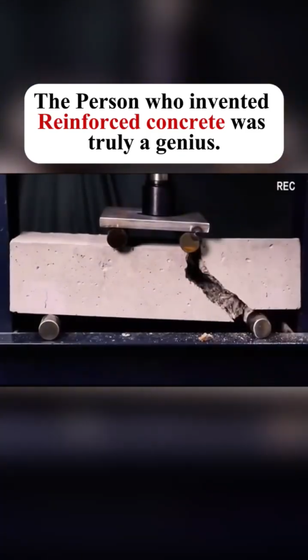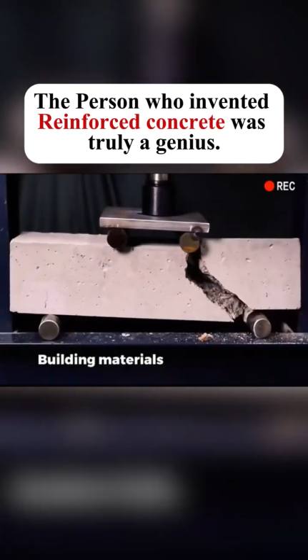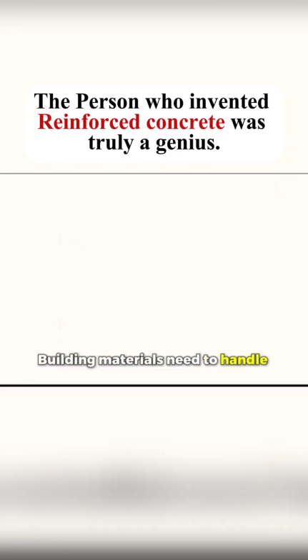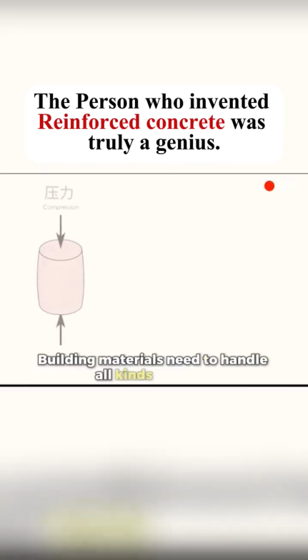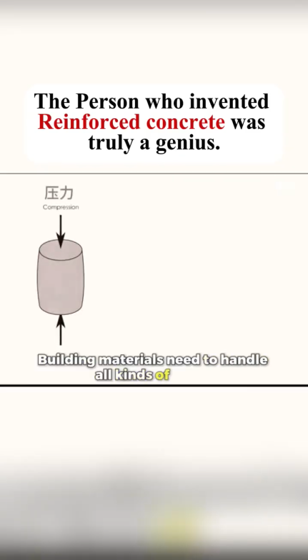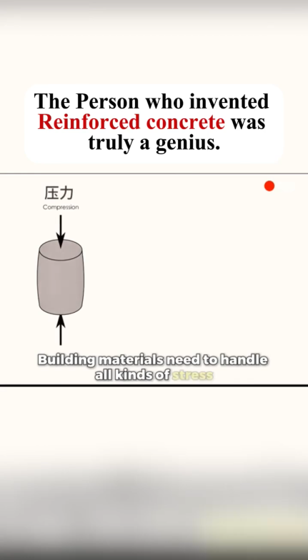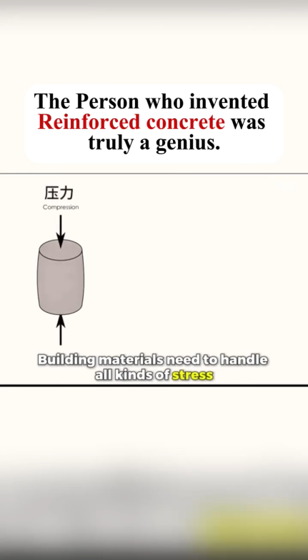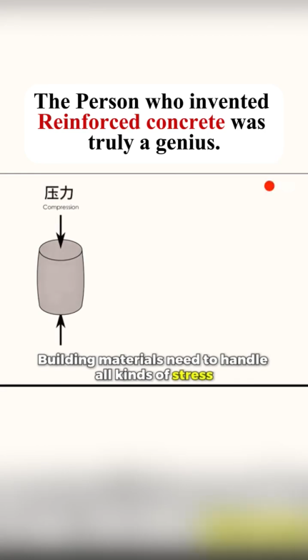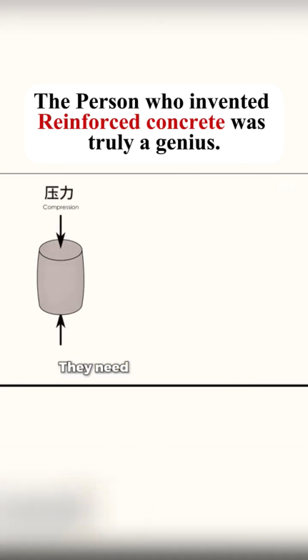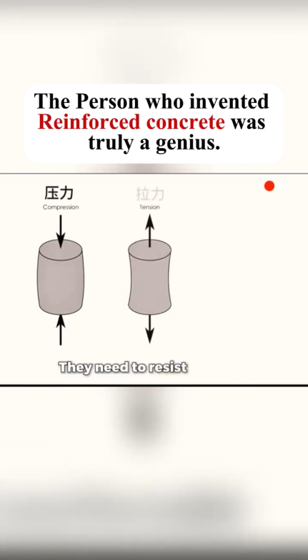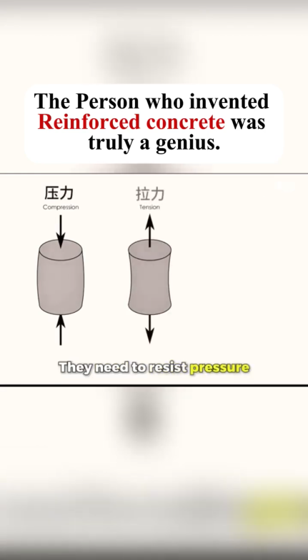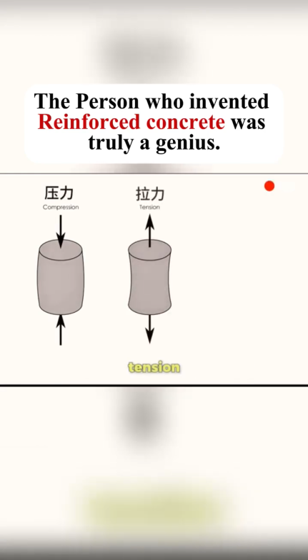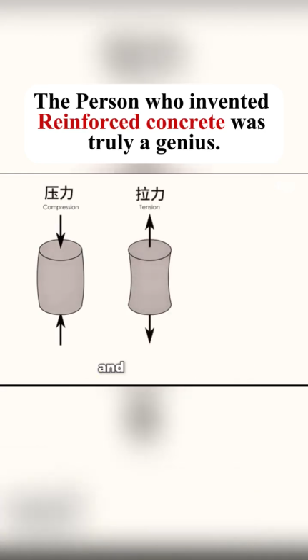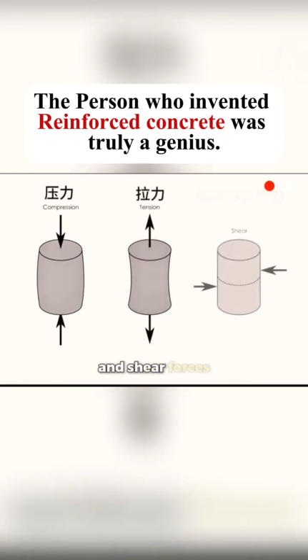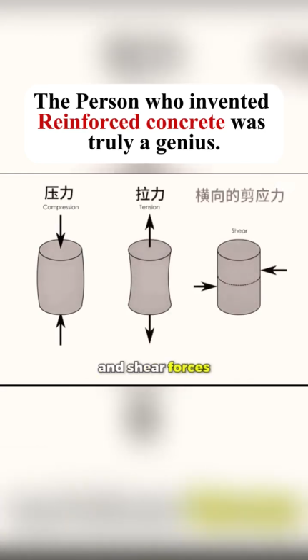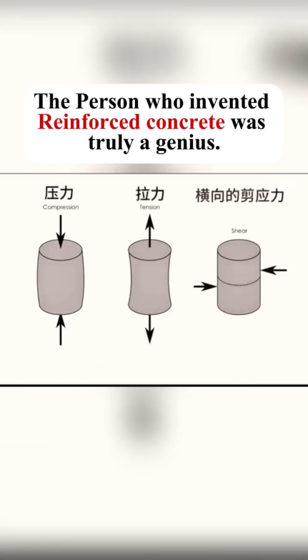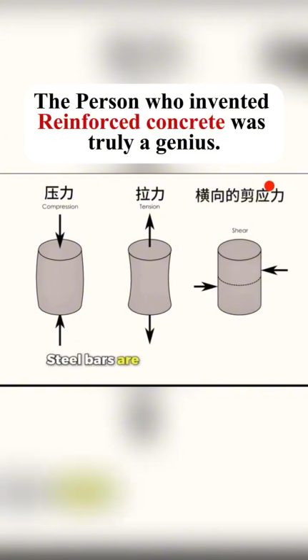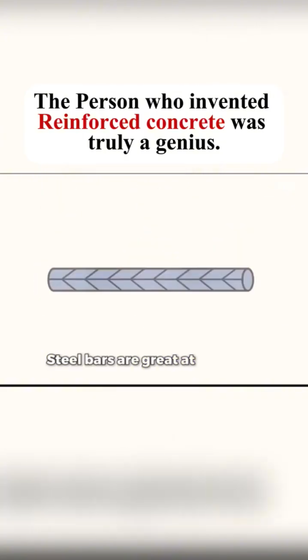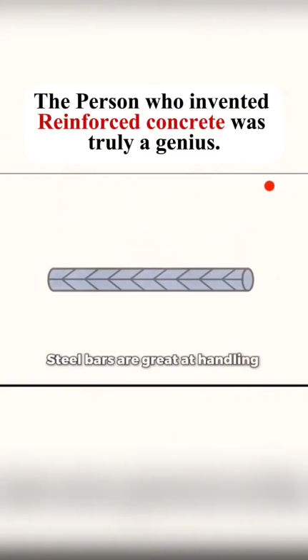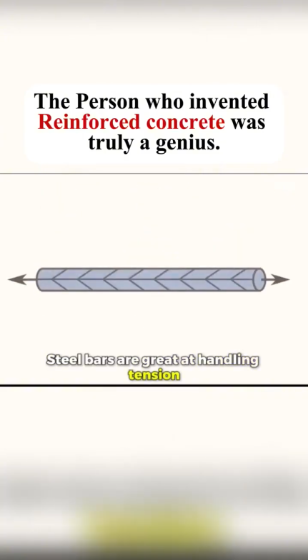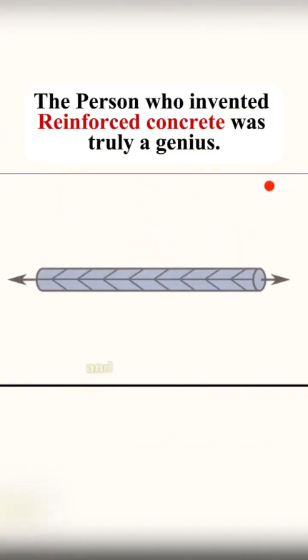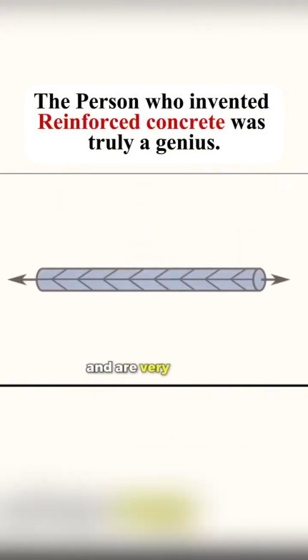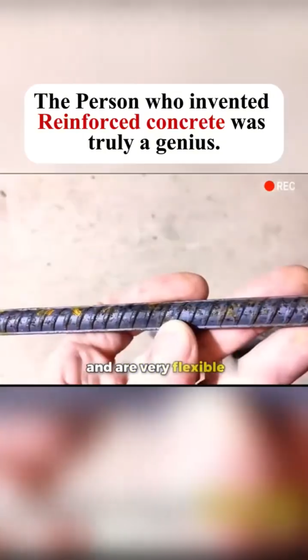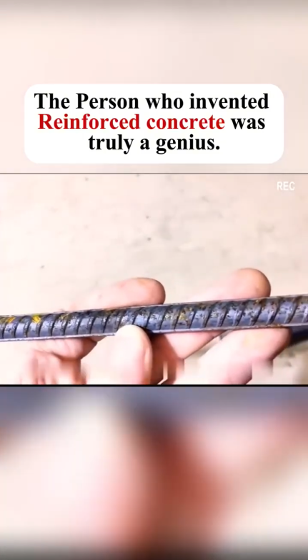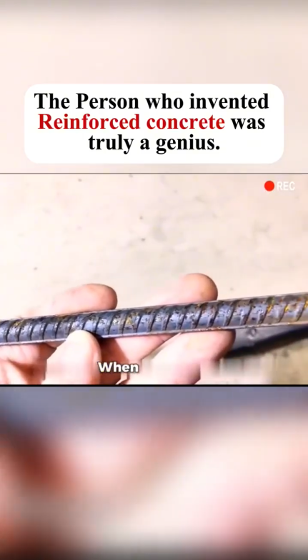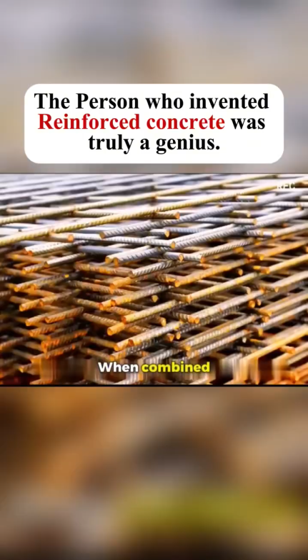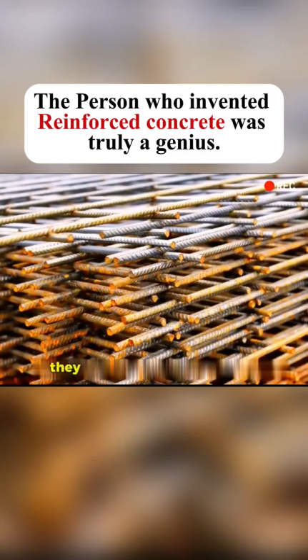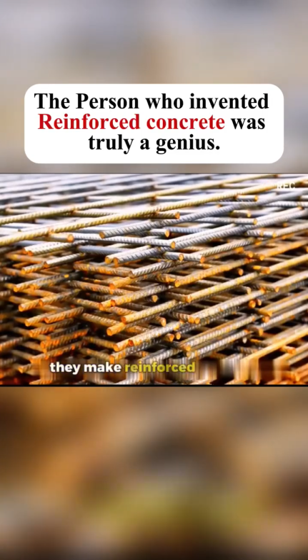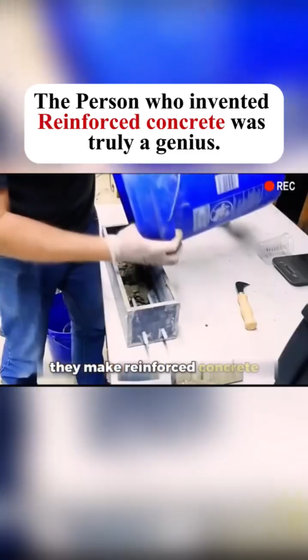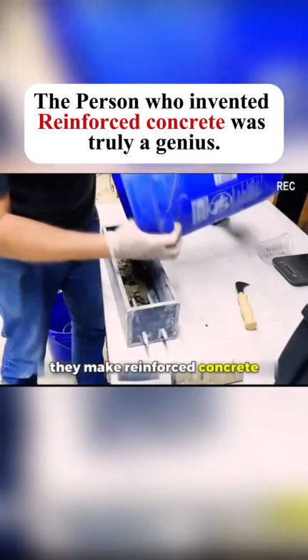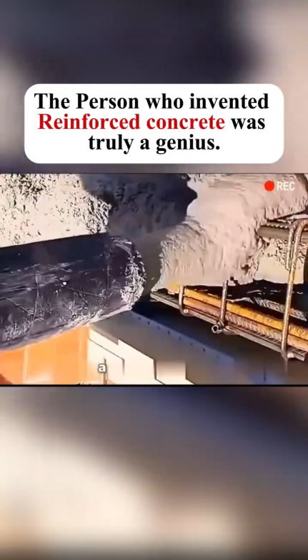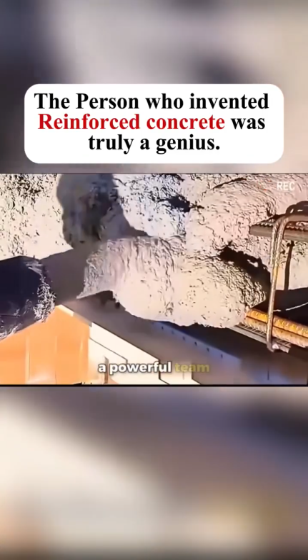Building materials need to handle all kinds of stress — they need to resist pressure, tension, and shear forces. Steel bars are great at handling tension and are very flexible. When combined, they make reinforced concrete: a powerful team.